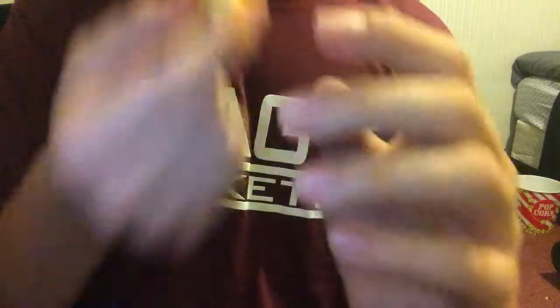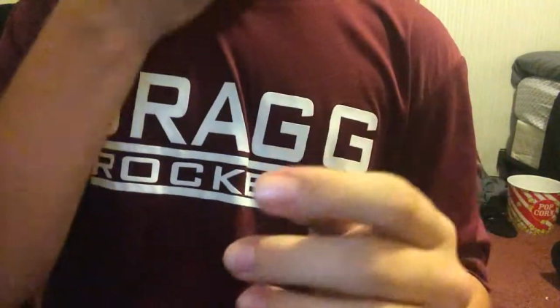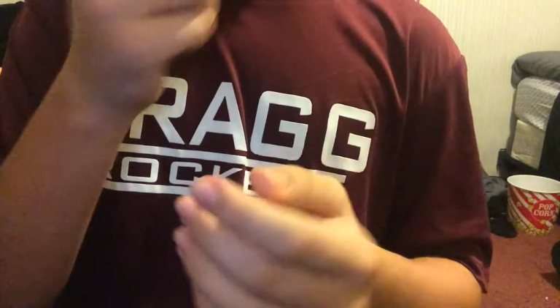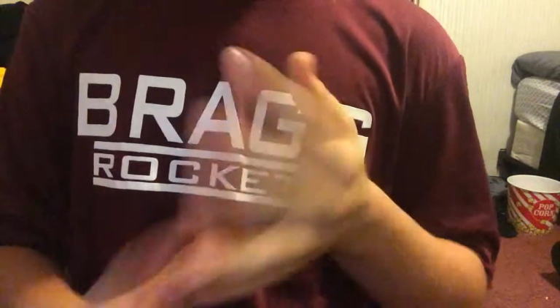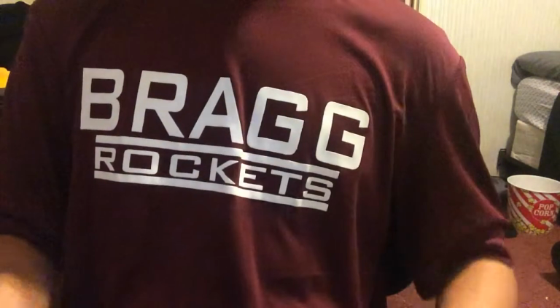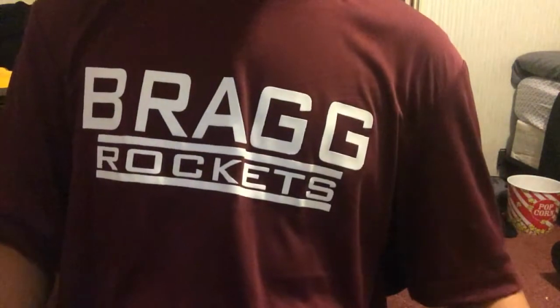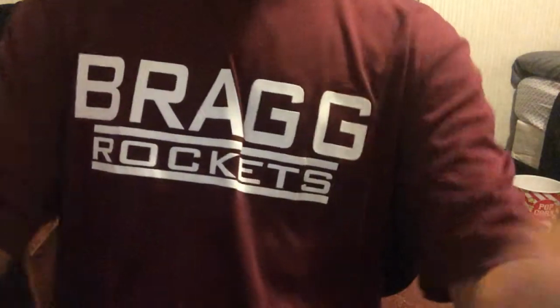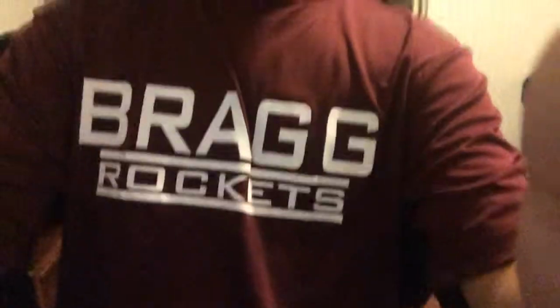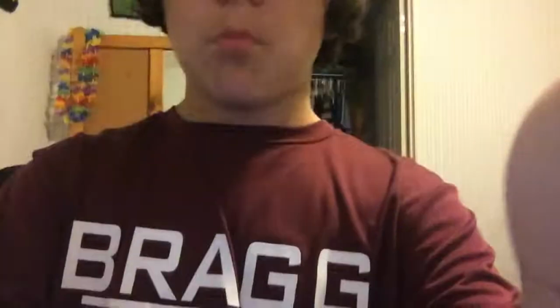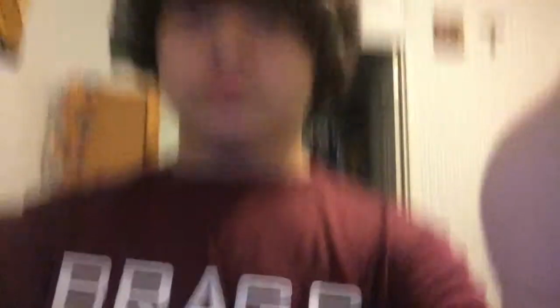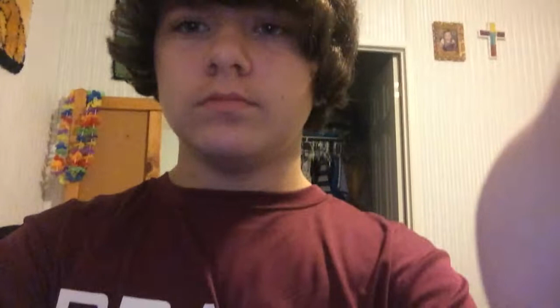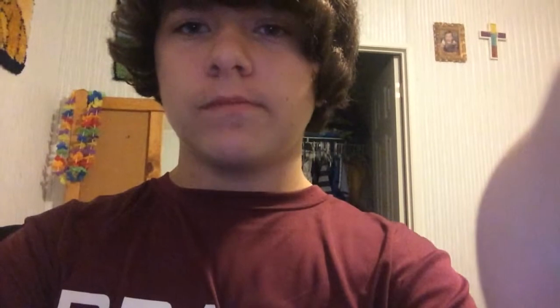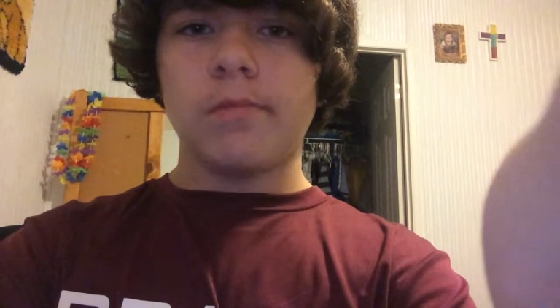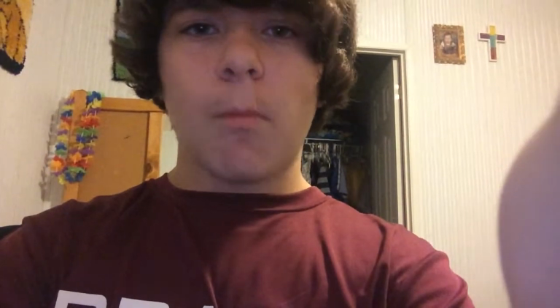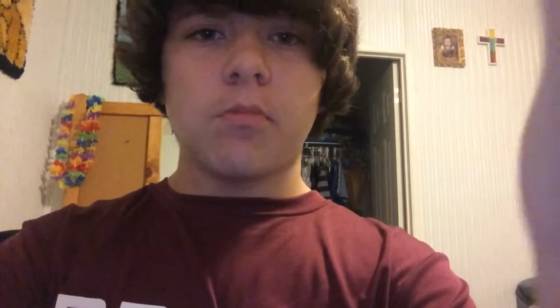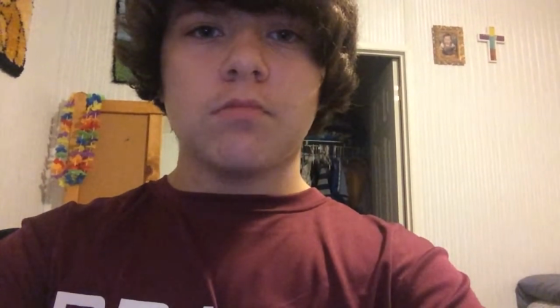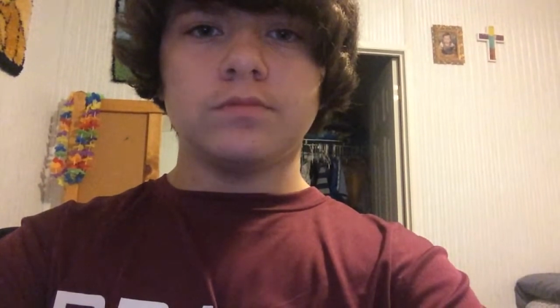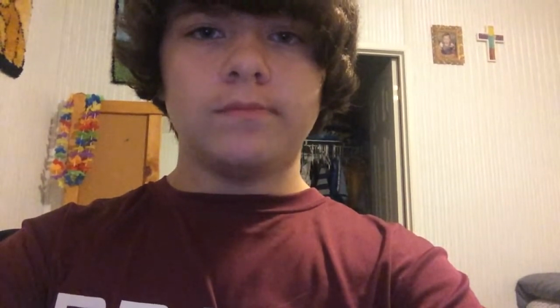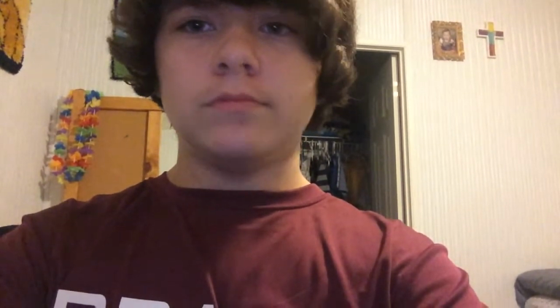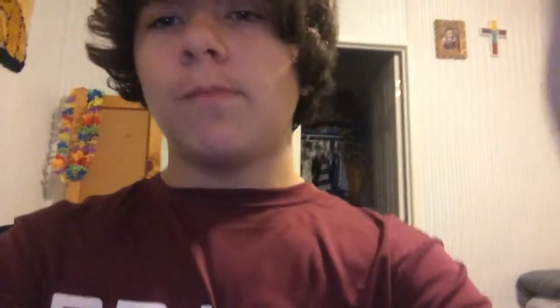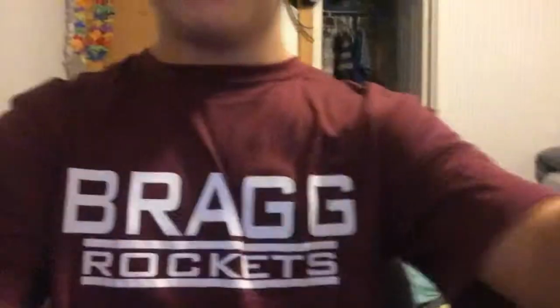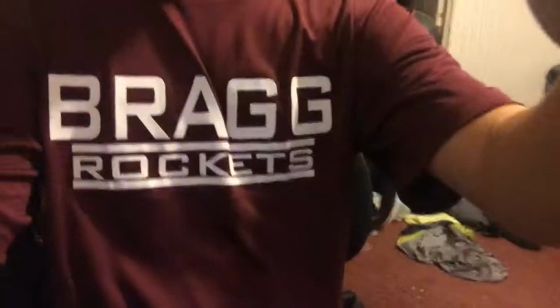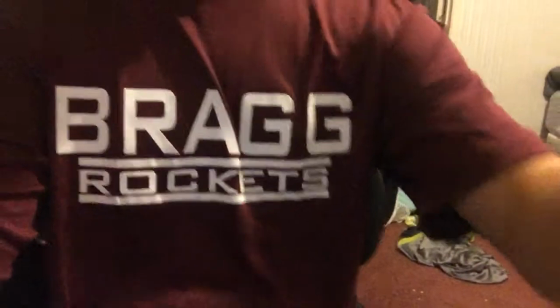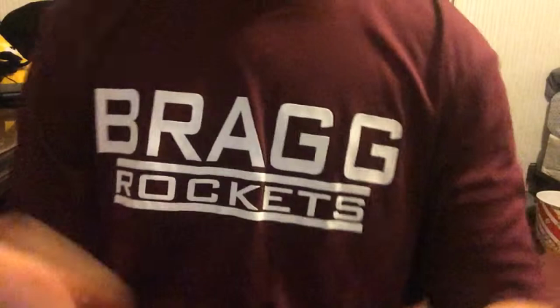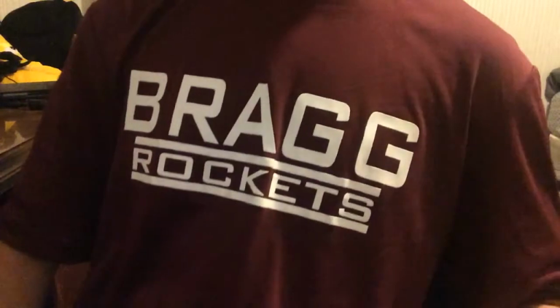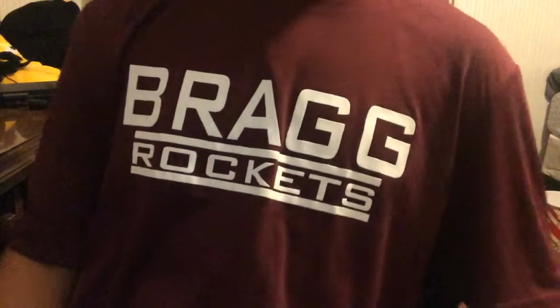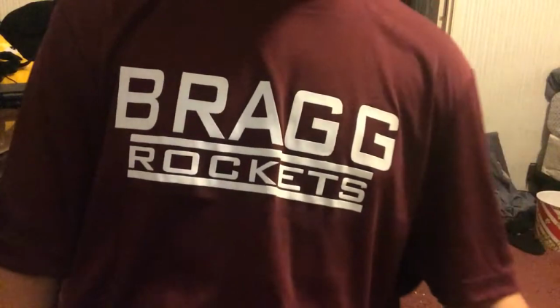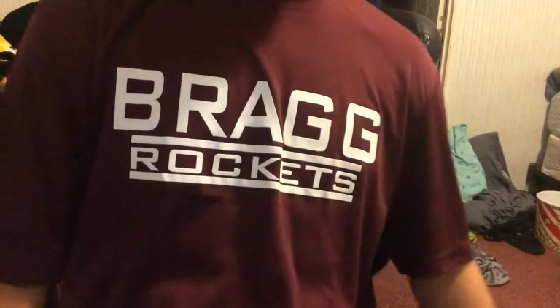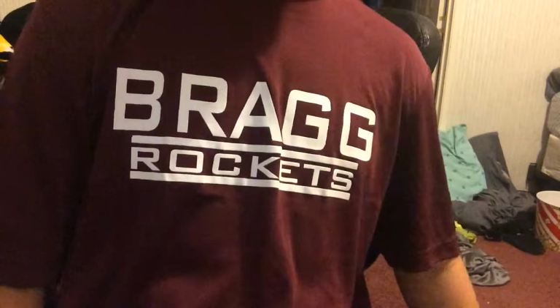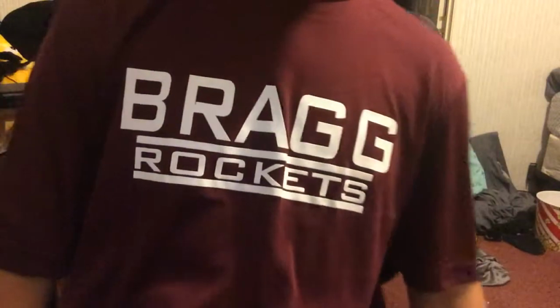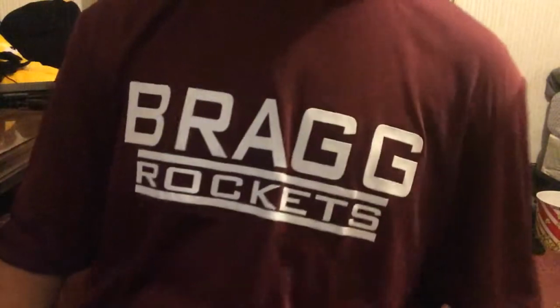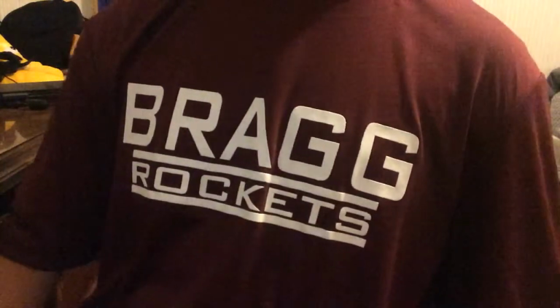Now you eat it. Happy birthday. You just had a piece of gum. So, happy birthday.